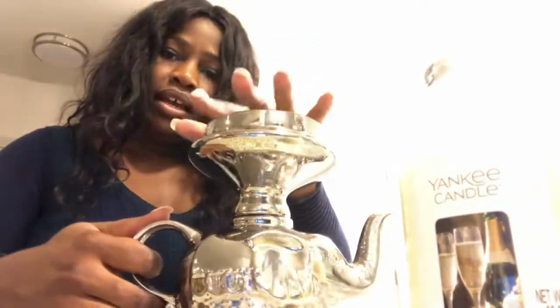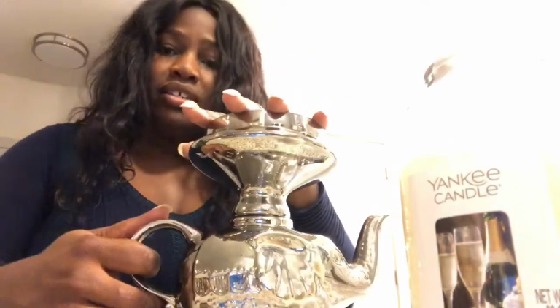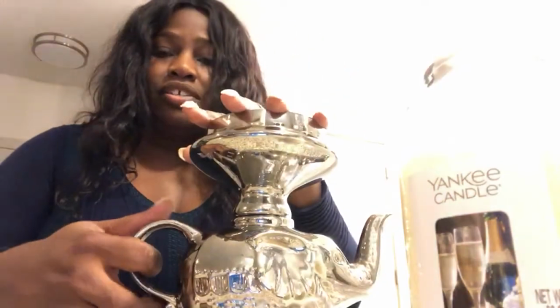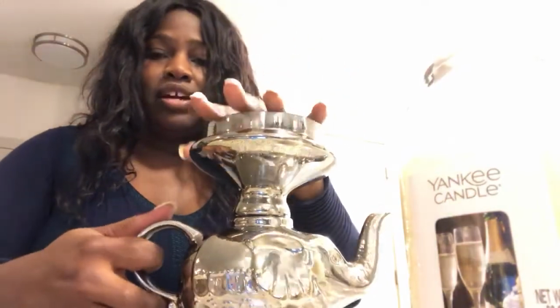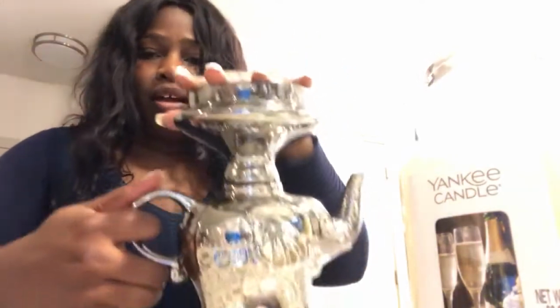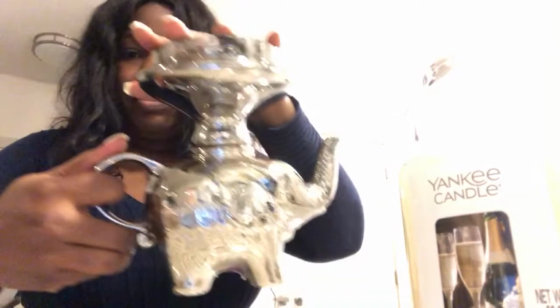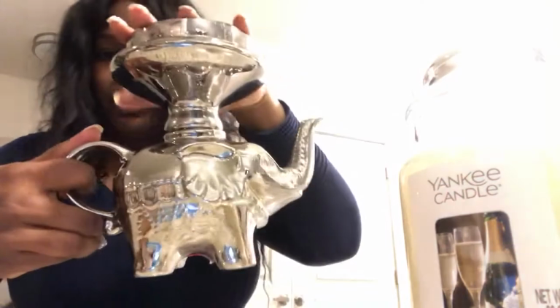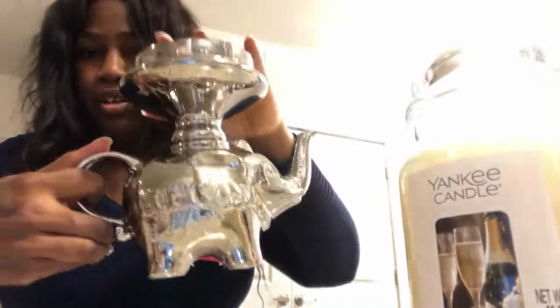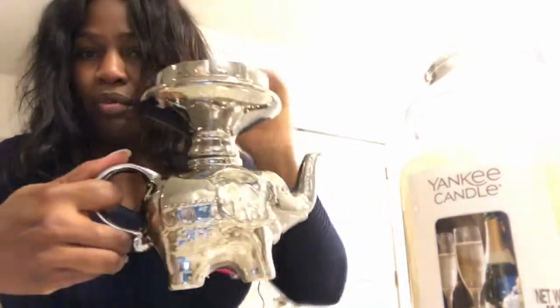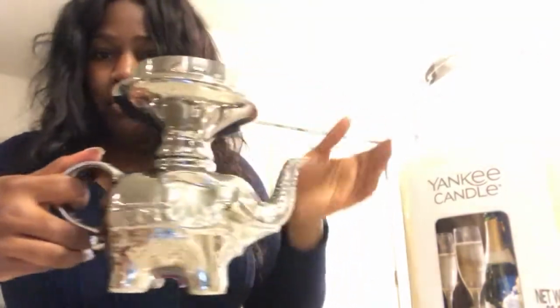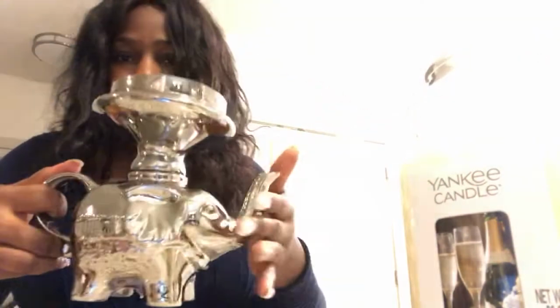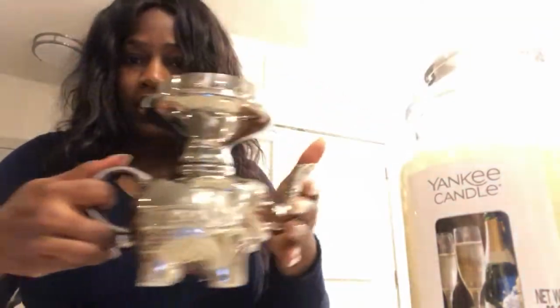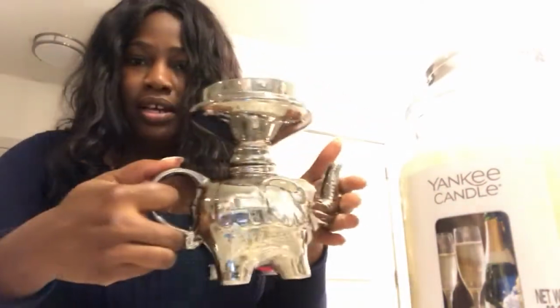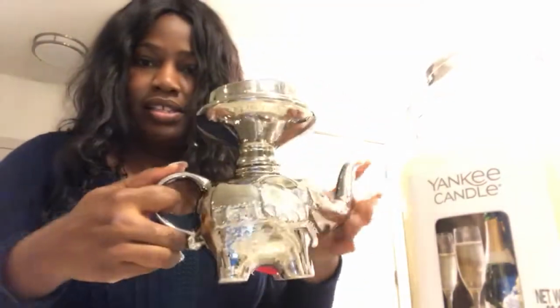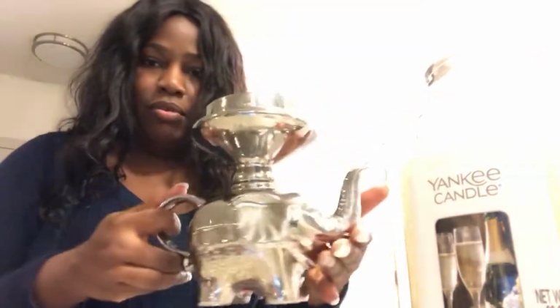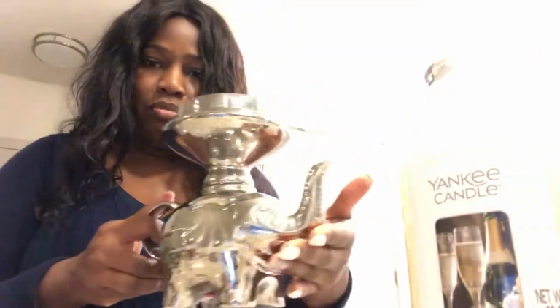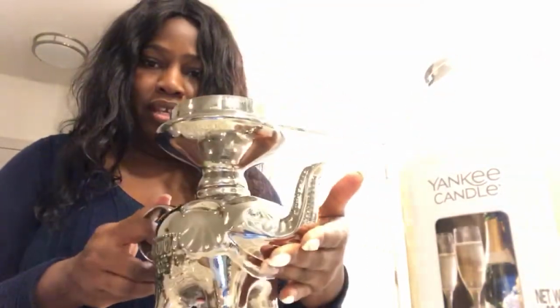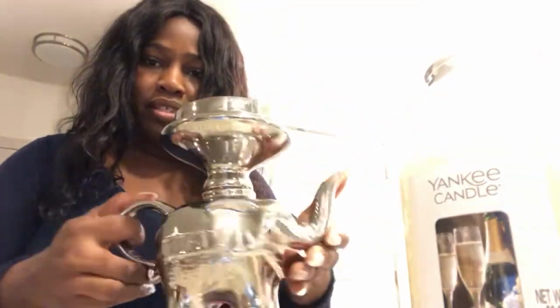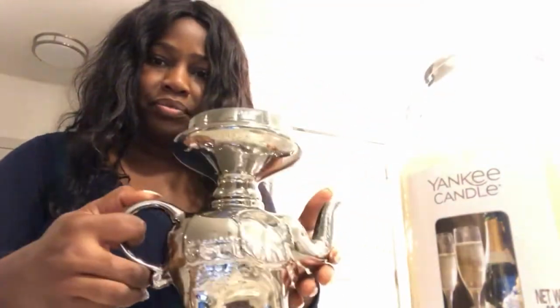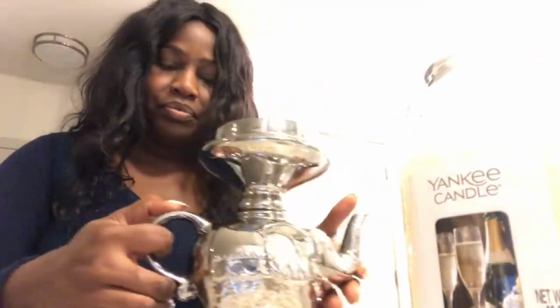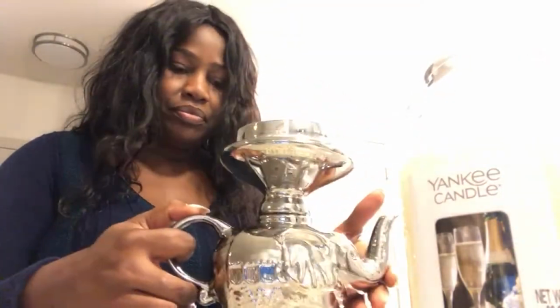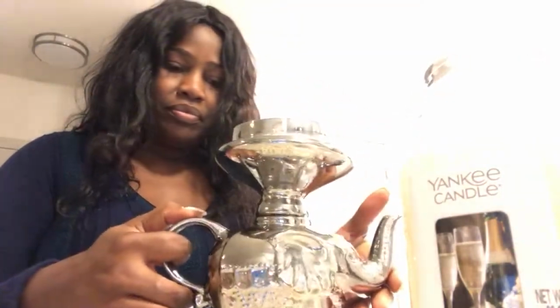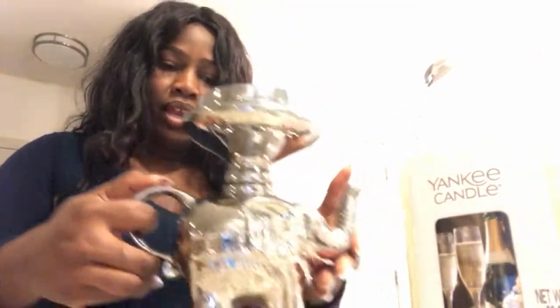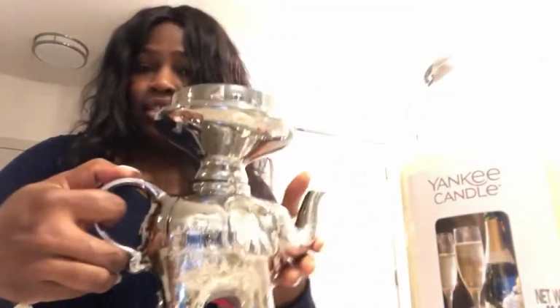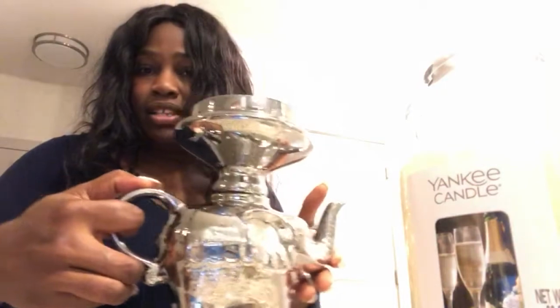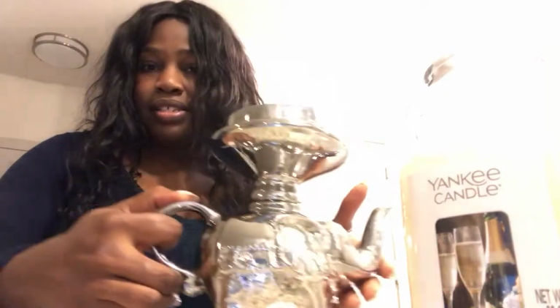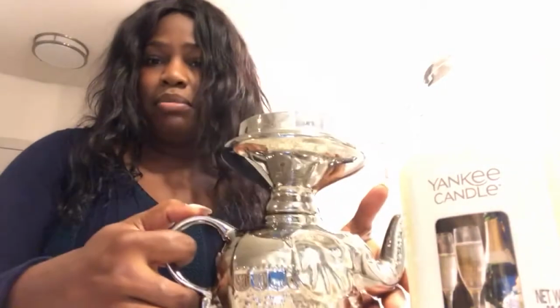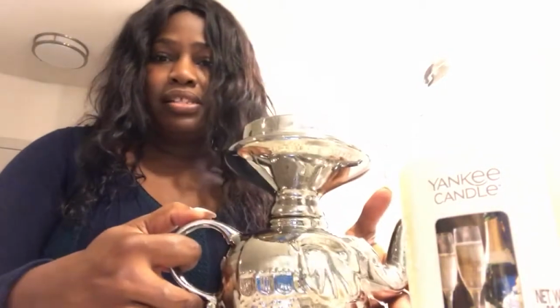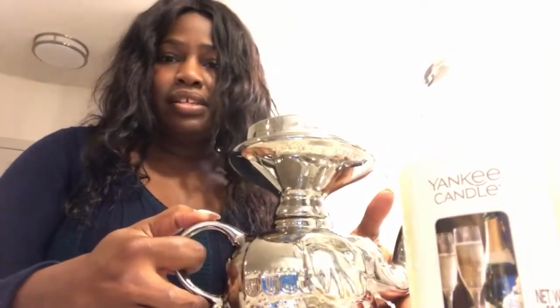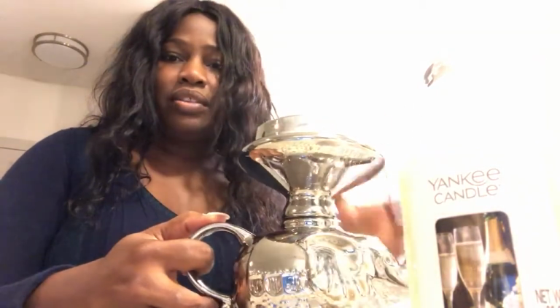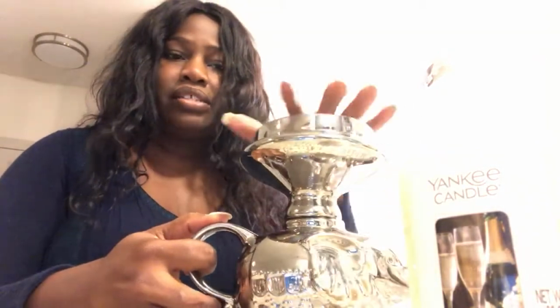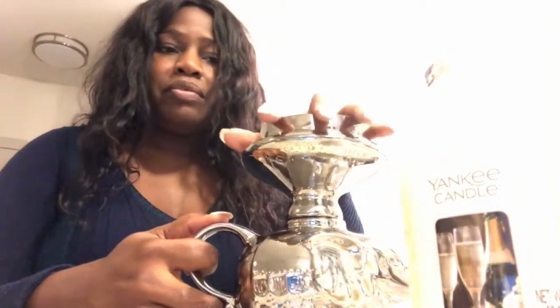It needs to dry, so I won't really turn it over, but it's now one piece. And it looks like a matching set because the entire thing is silver.